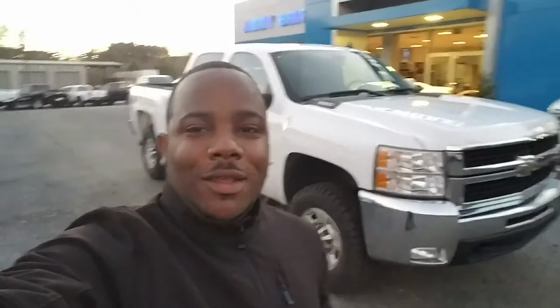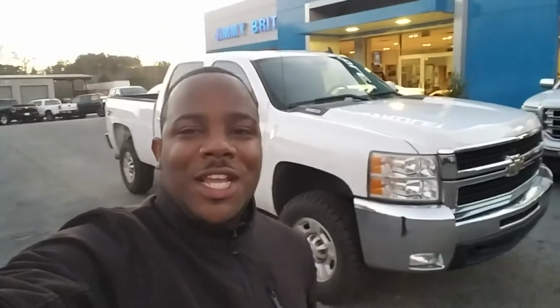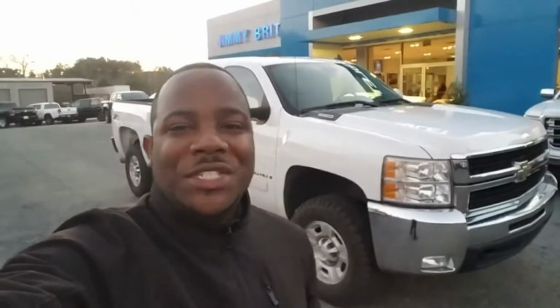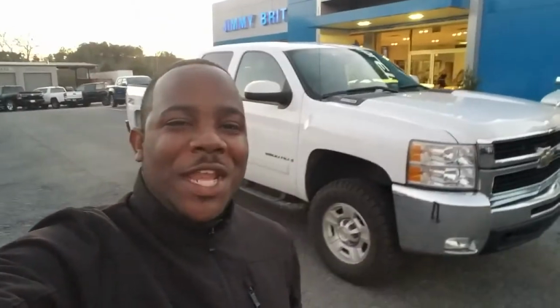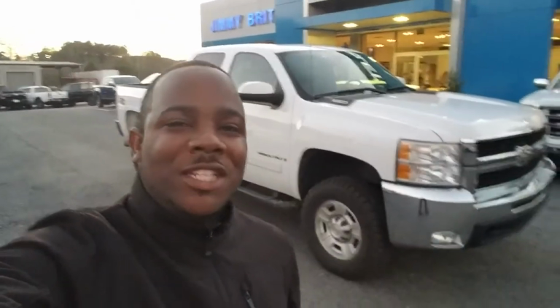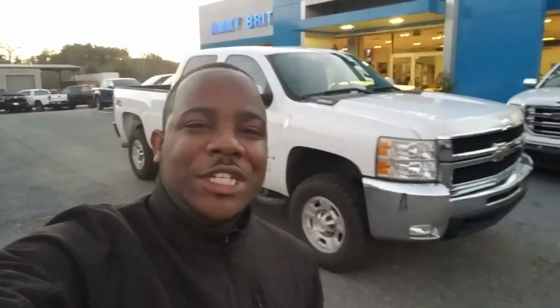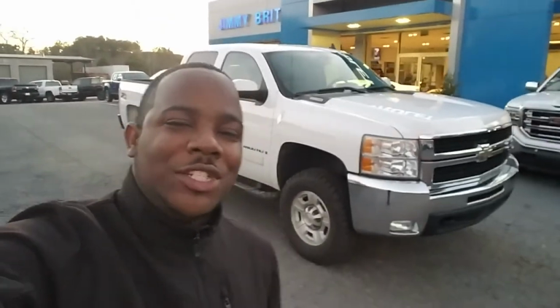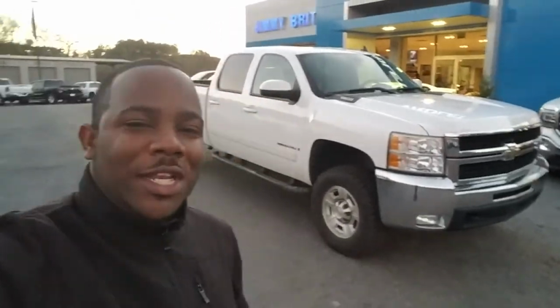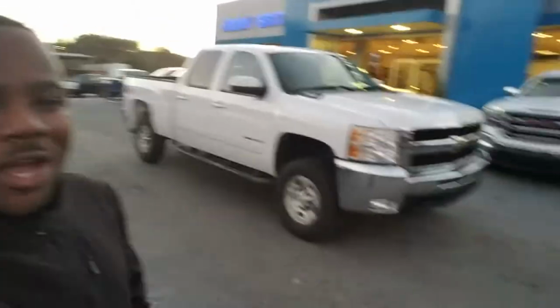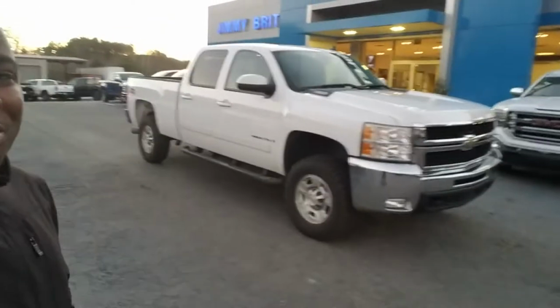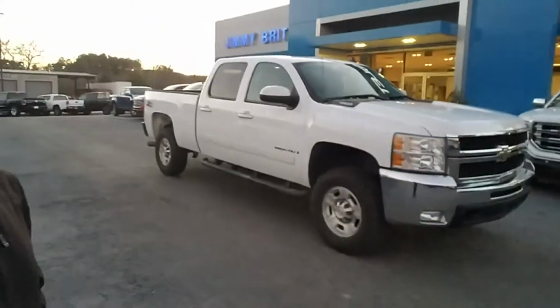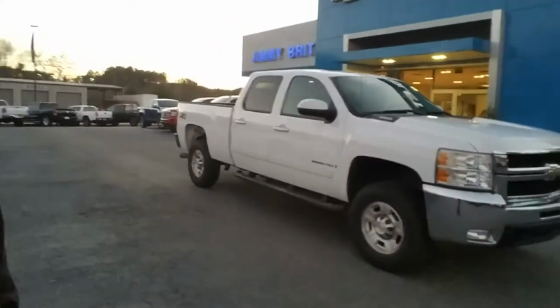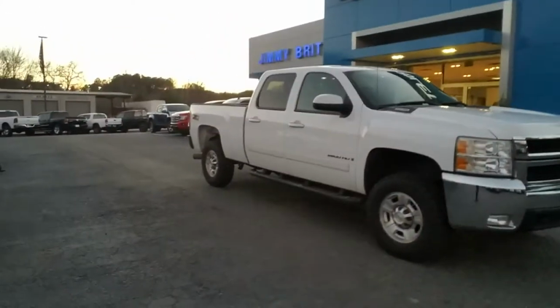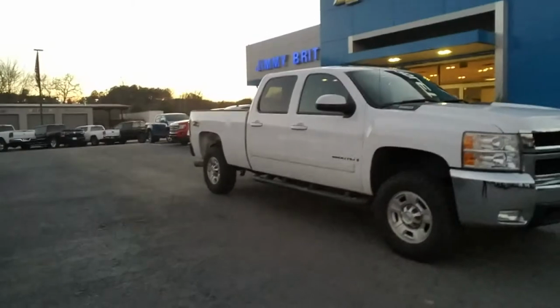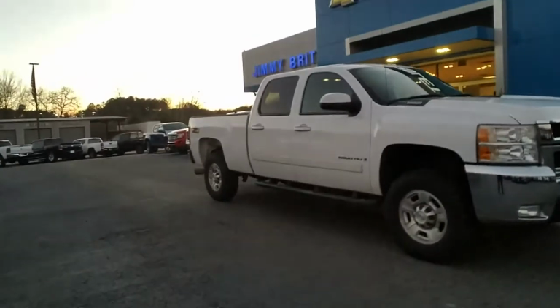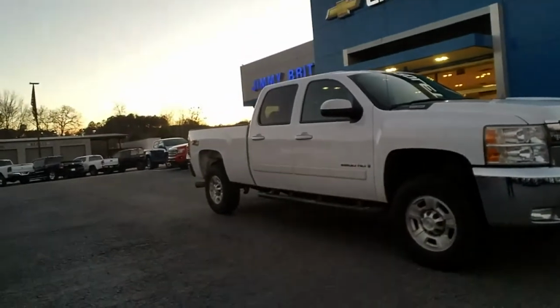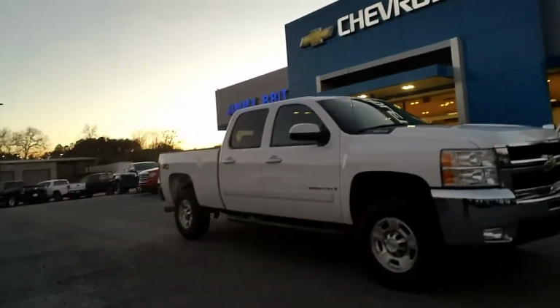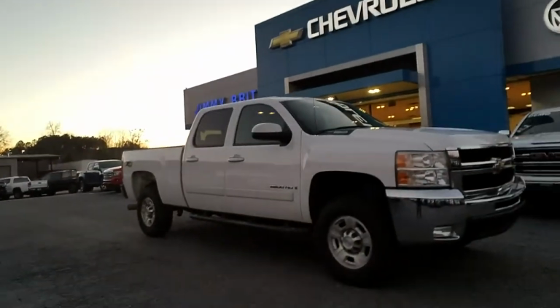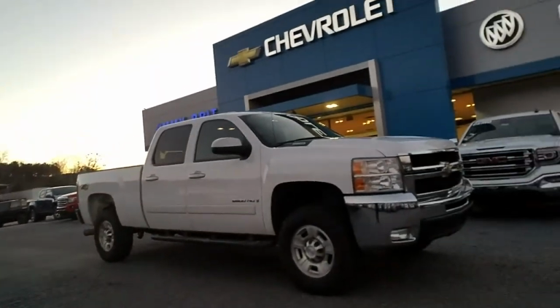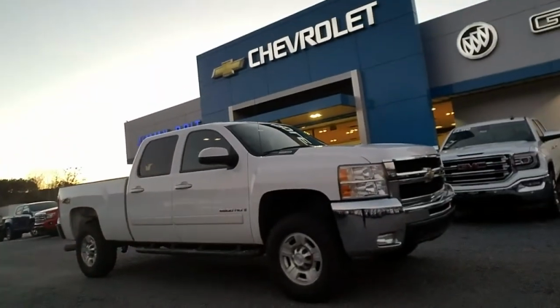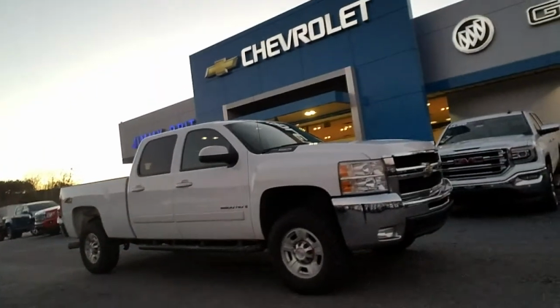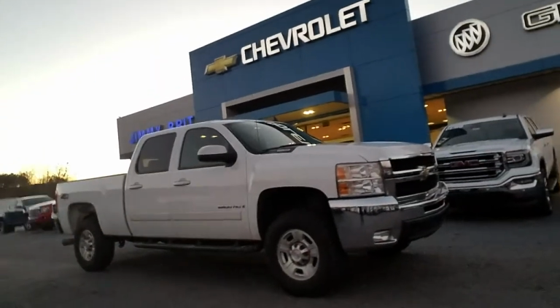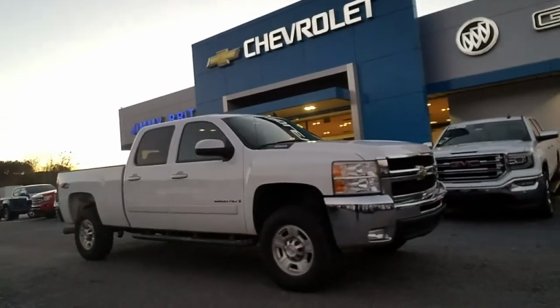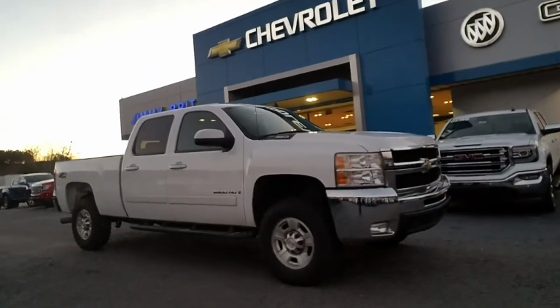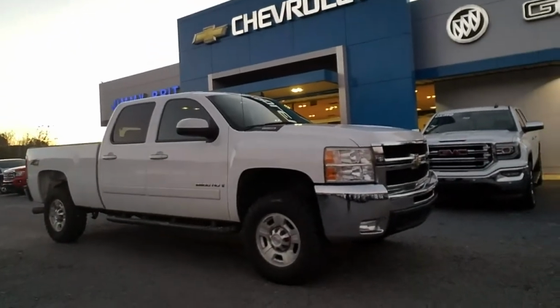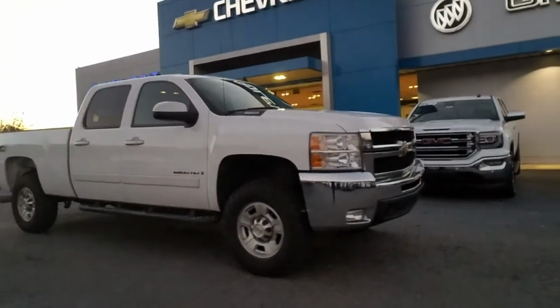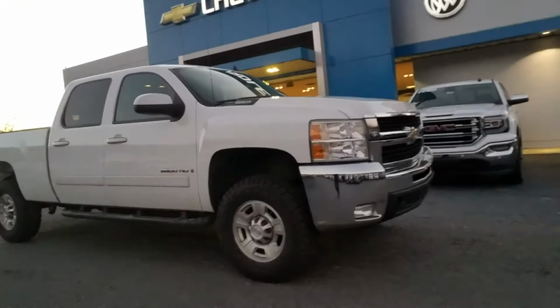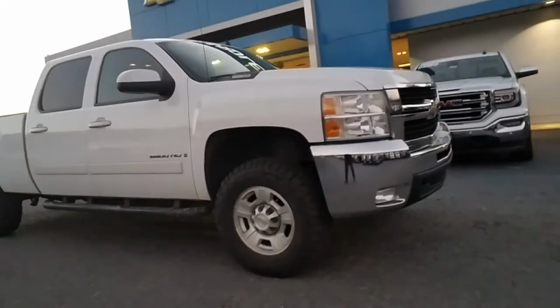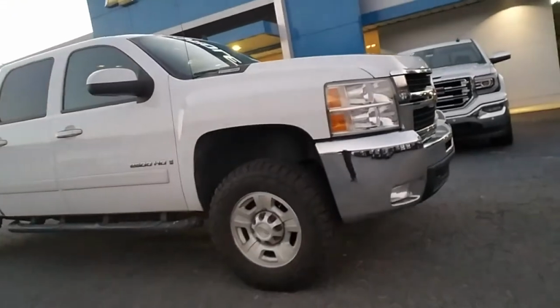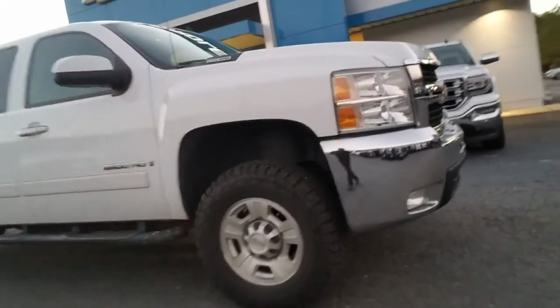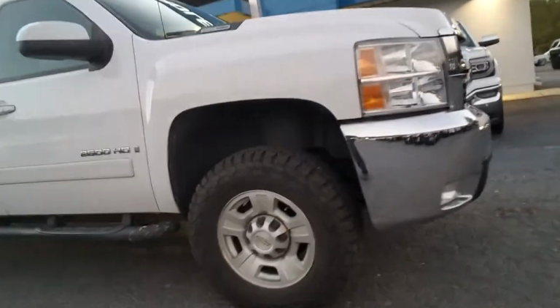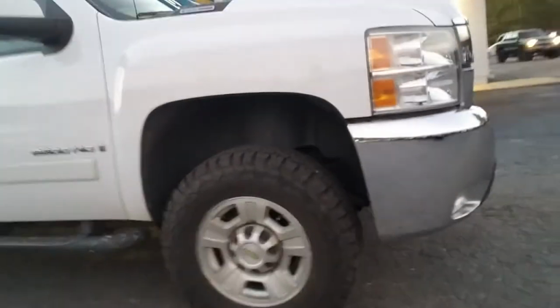Hey Chantry, it's Fabian here with Rich Chevrolet. Just wanted to come out and make you that quick personalized video I told you about — your 2008 Chevy Silverado.